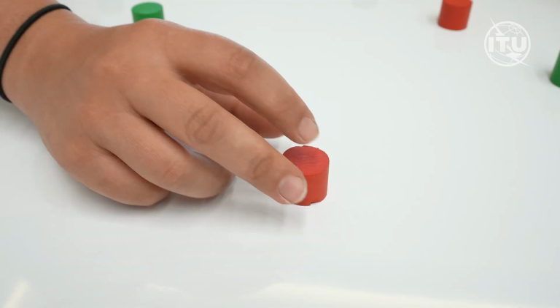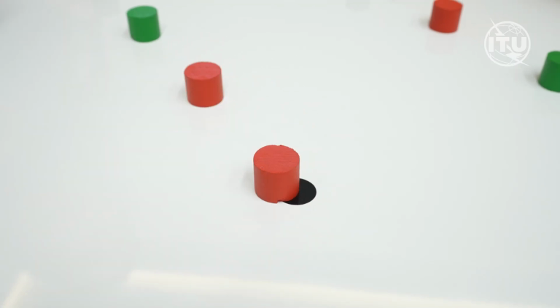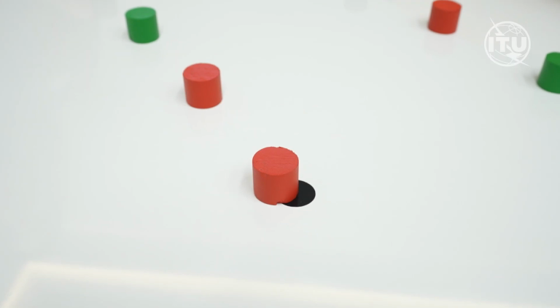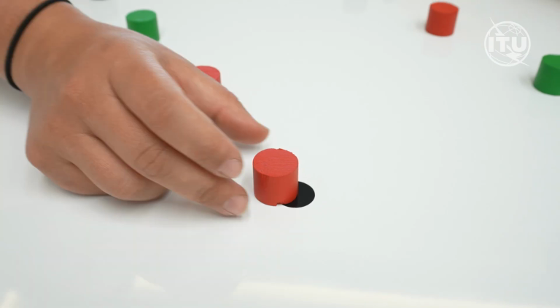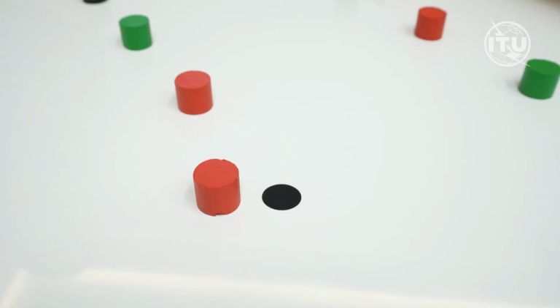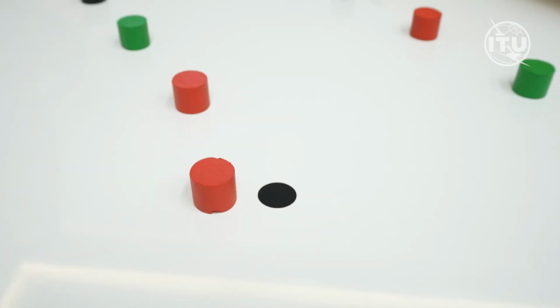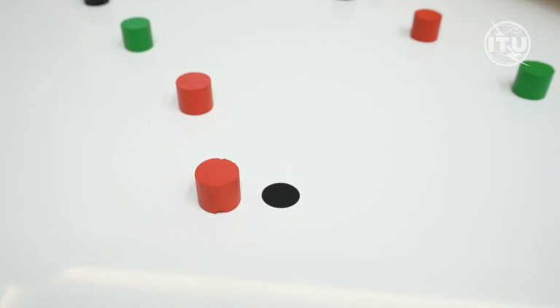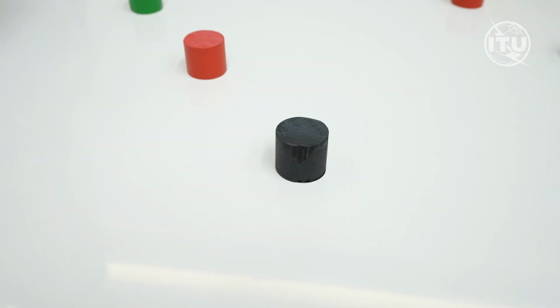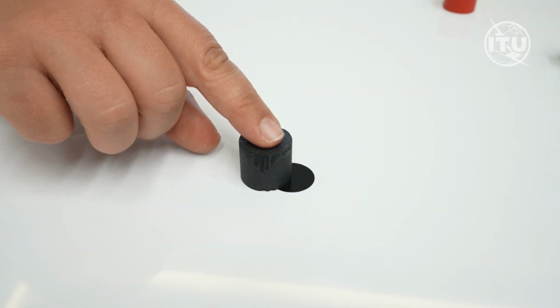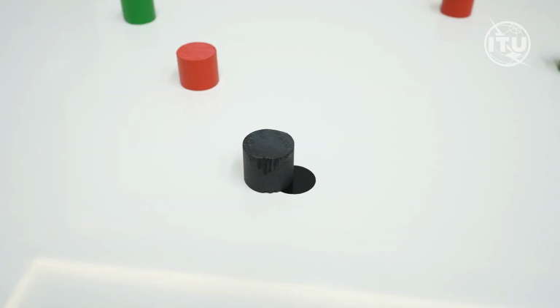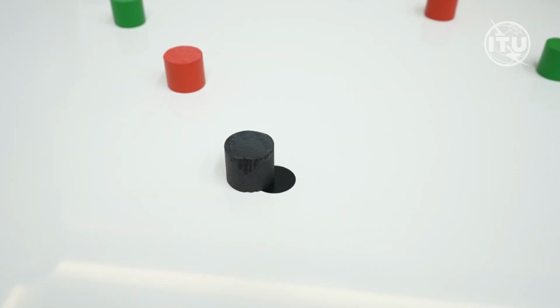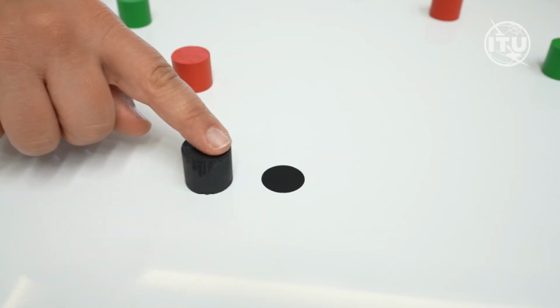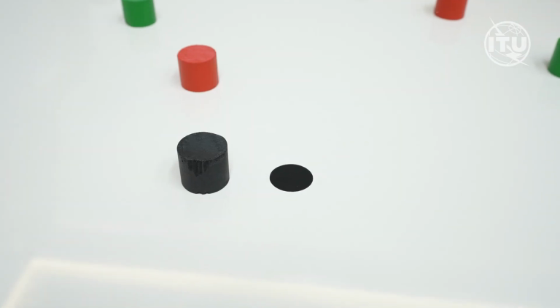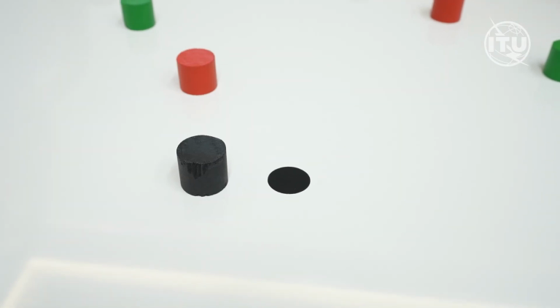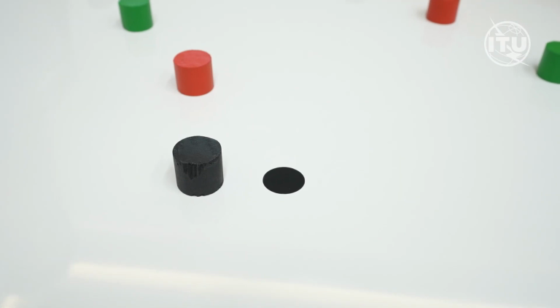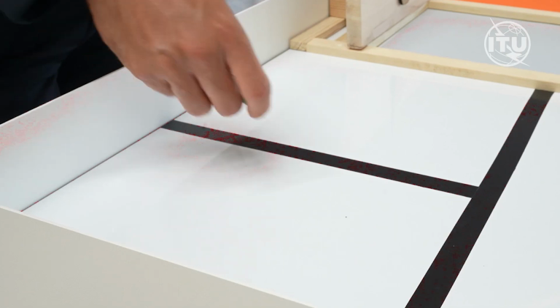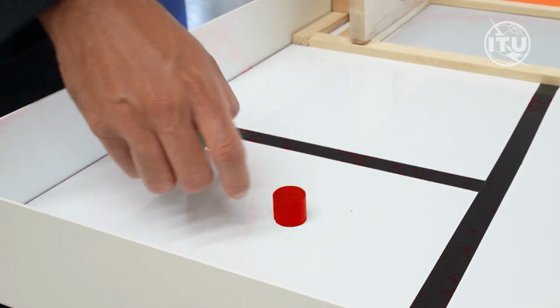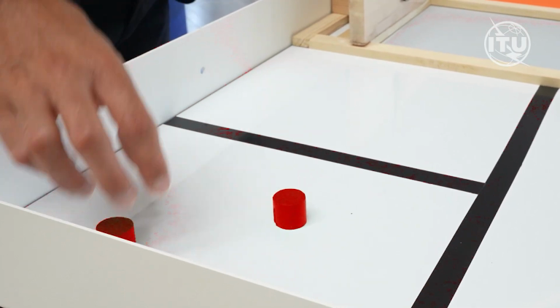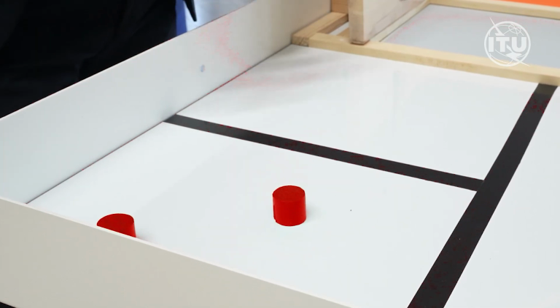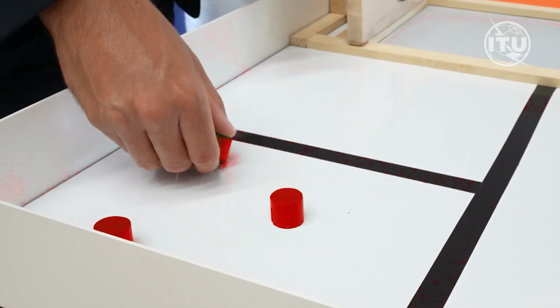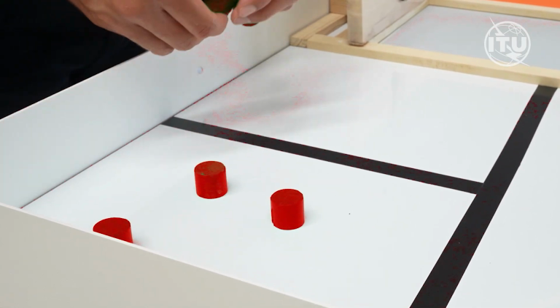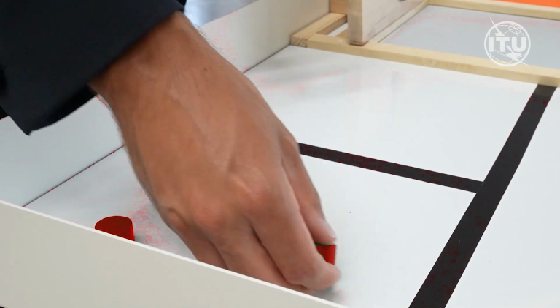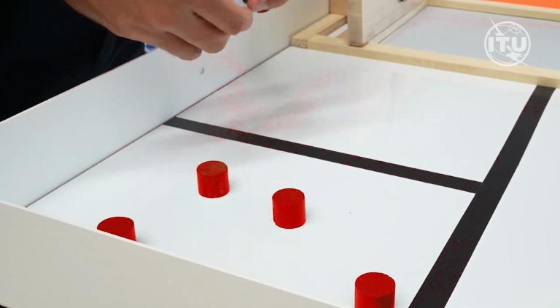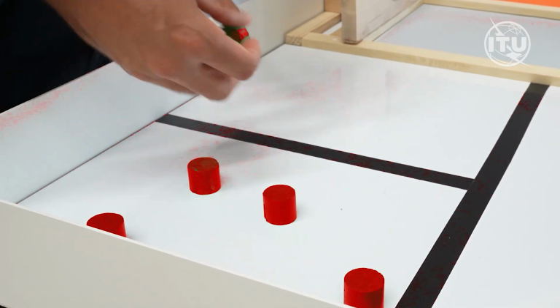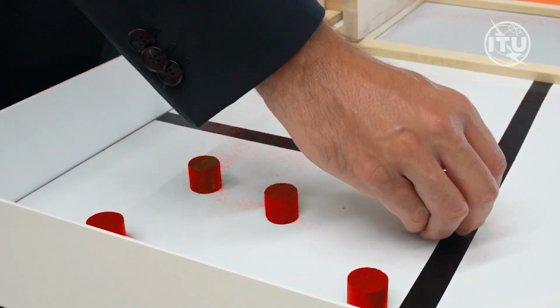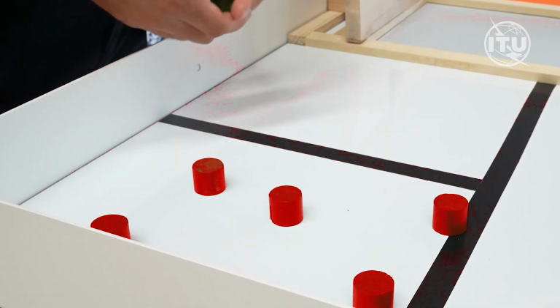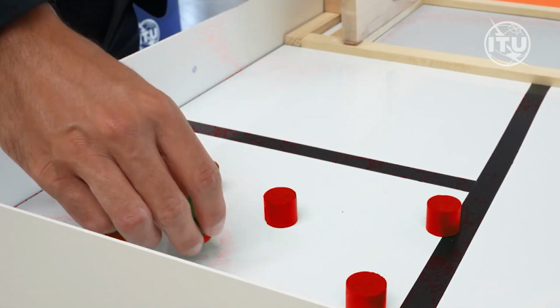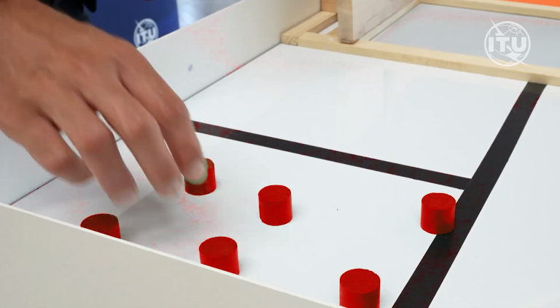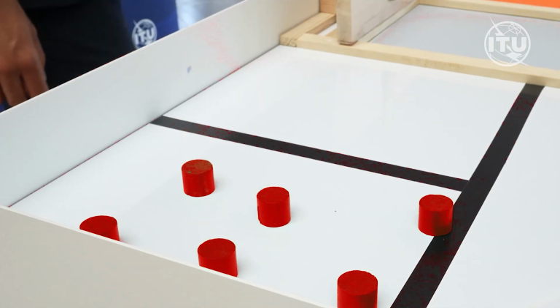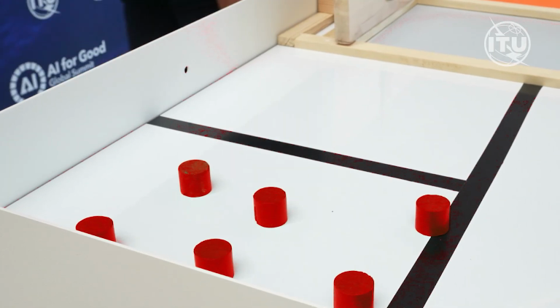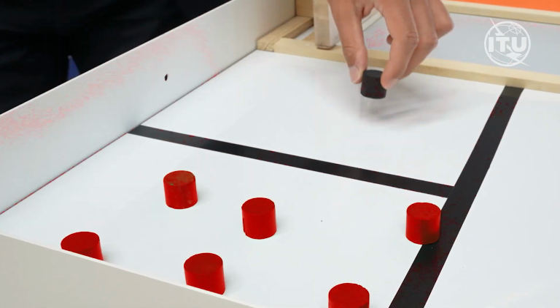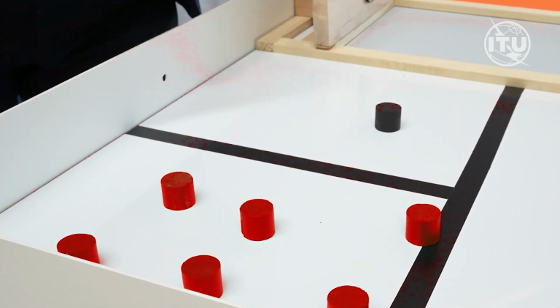Removing a red or black fruit from its start circle scores 5 points in both junior and senior categories. Placing a red fruit in a fruit zone adds 5 points, while placing a black fruit in the fruit zone adds 10 points.